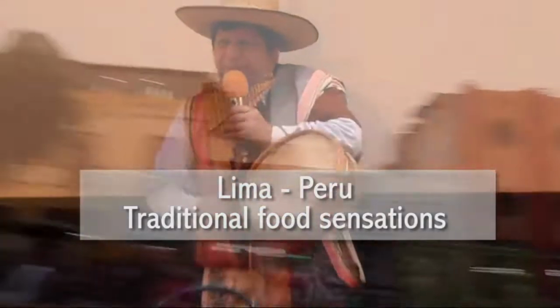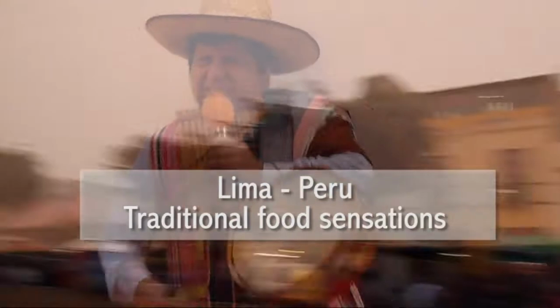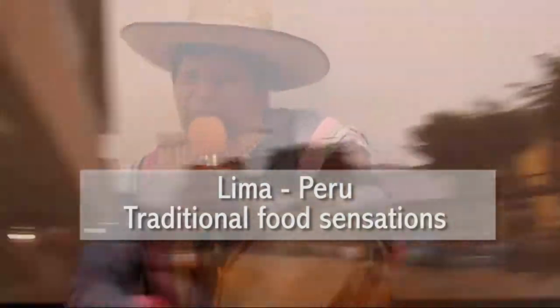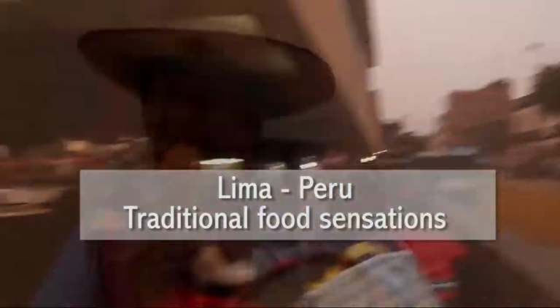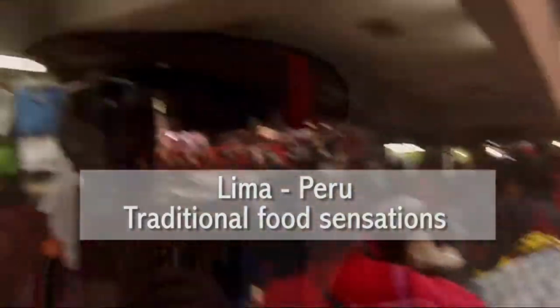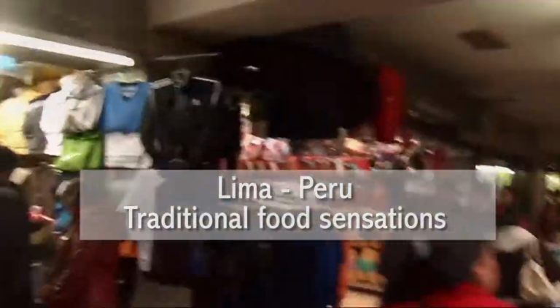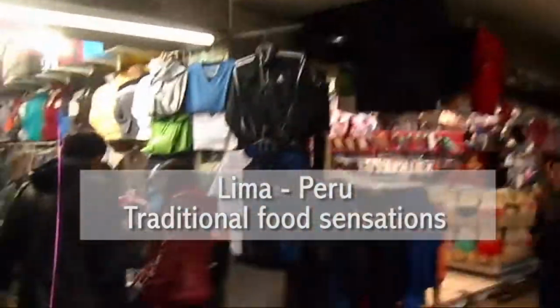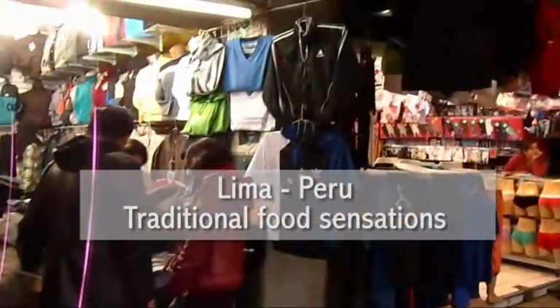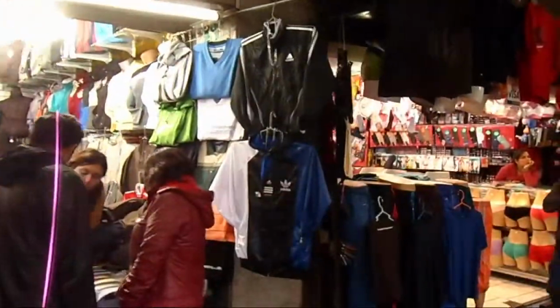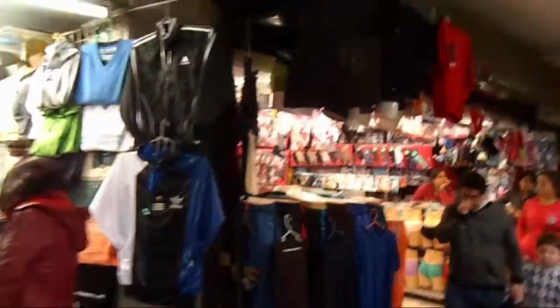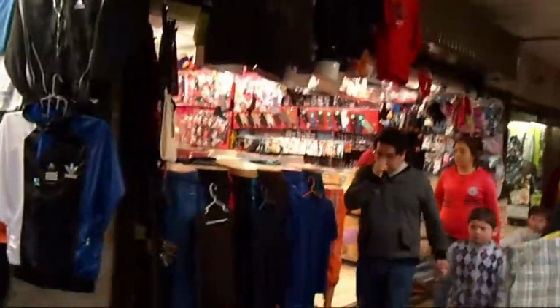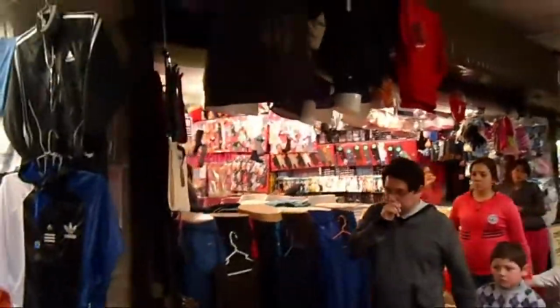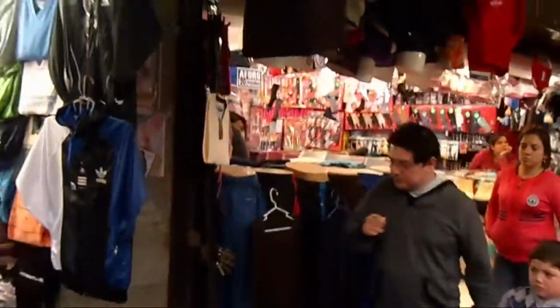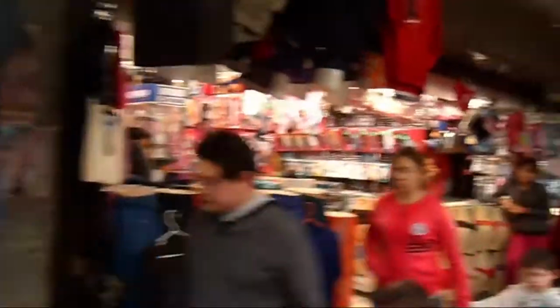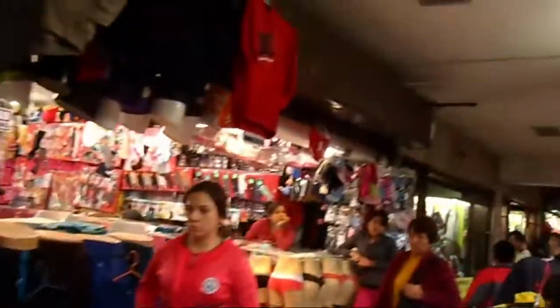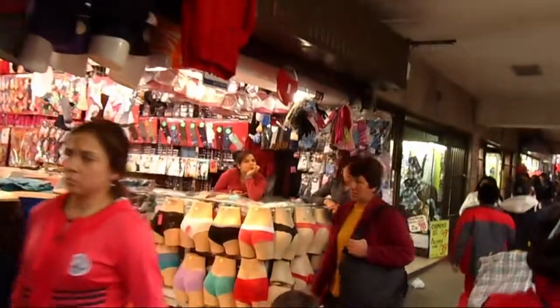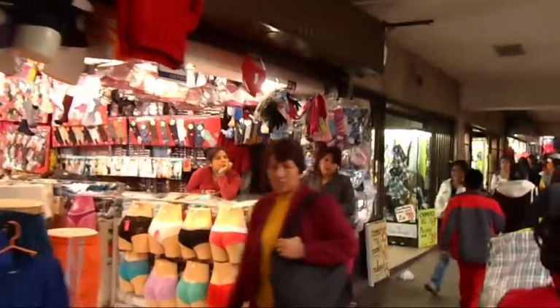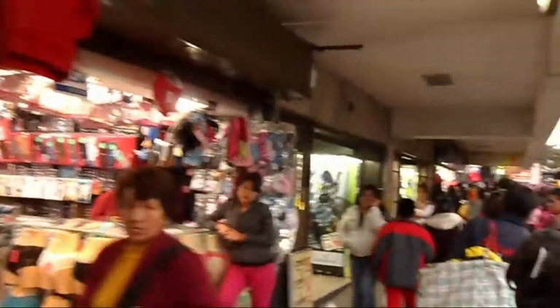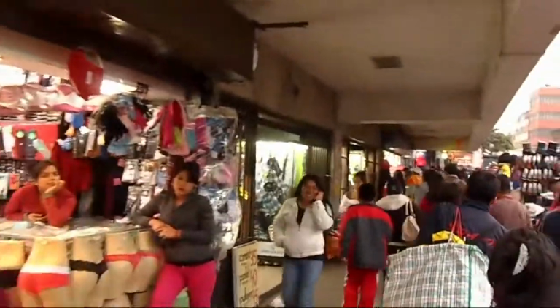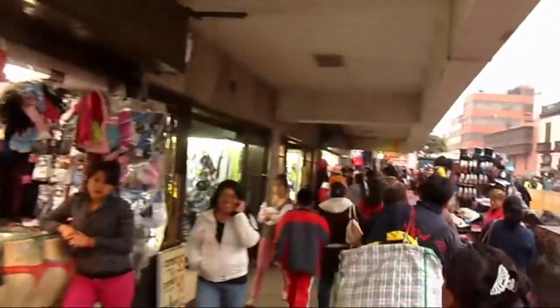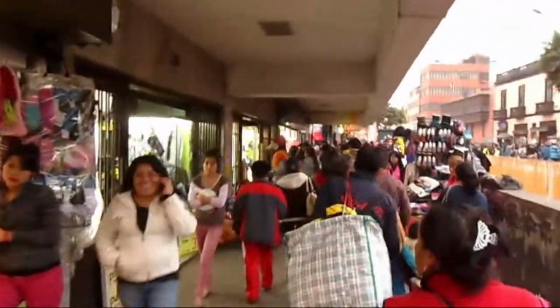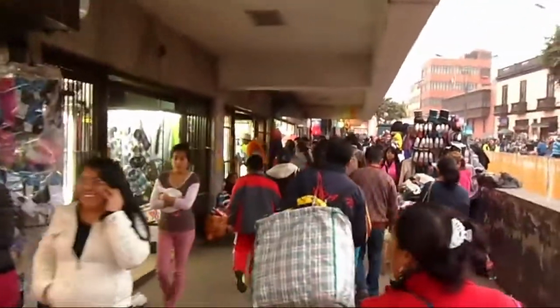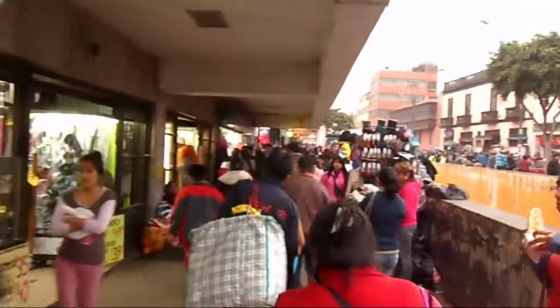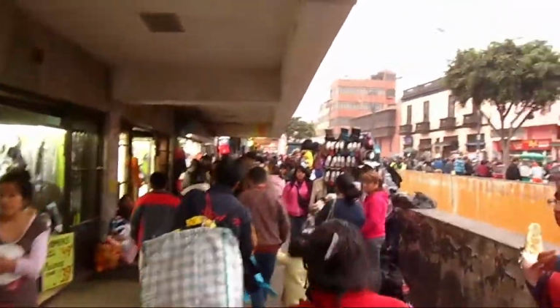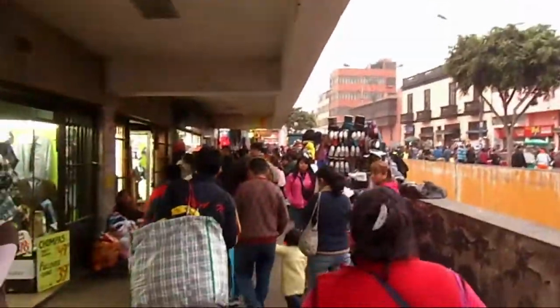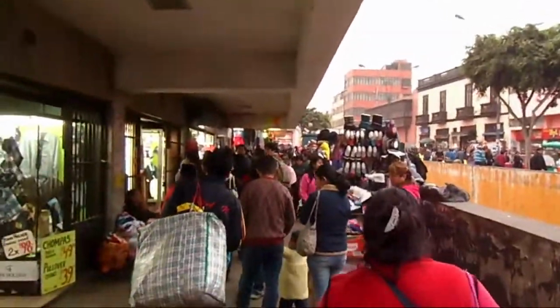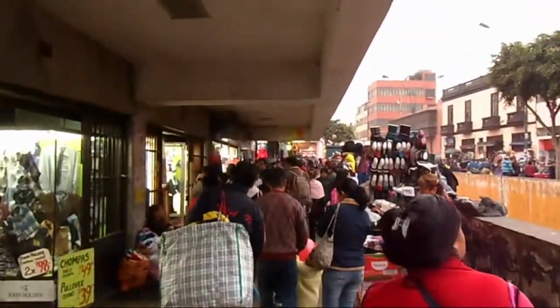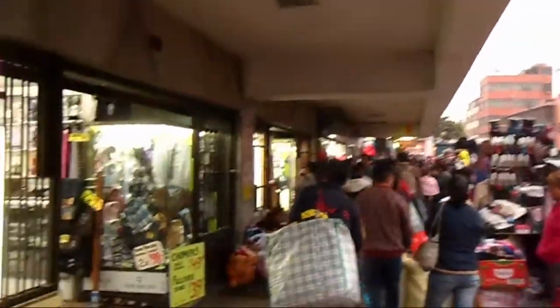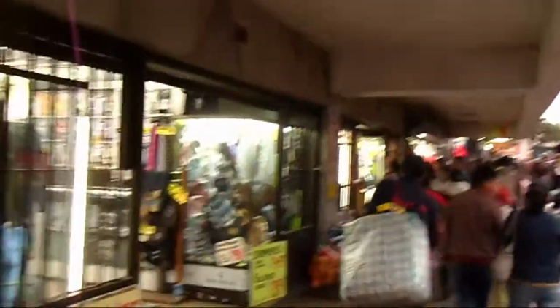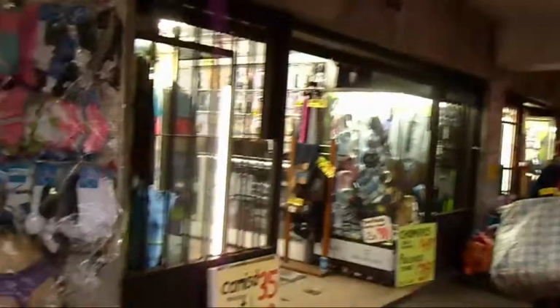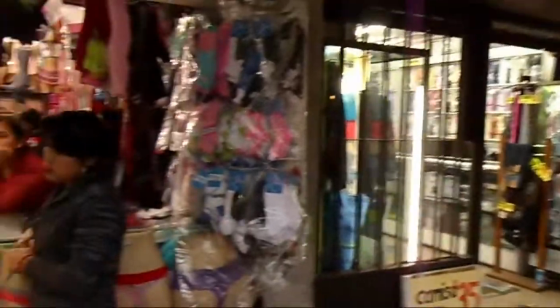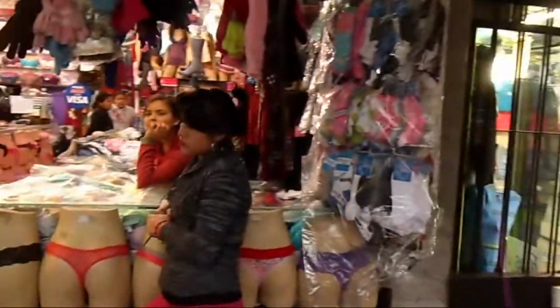For Chinatown, you're gonna see the Central Market — the Mercado Central in Lima. You can find souvenirs and typical food basically. We're gonna see what happens.